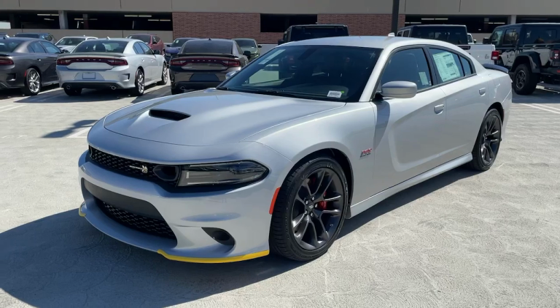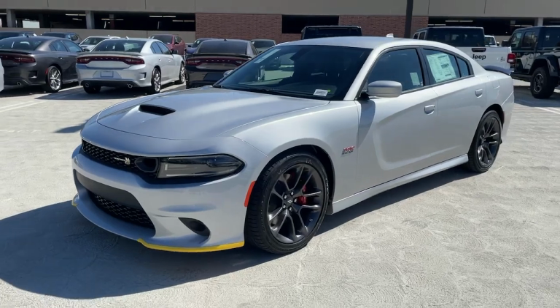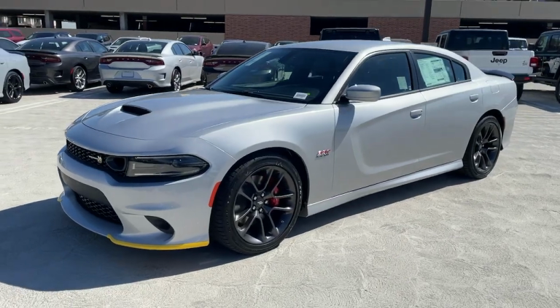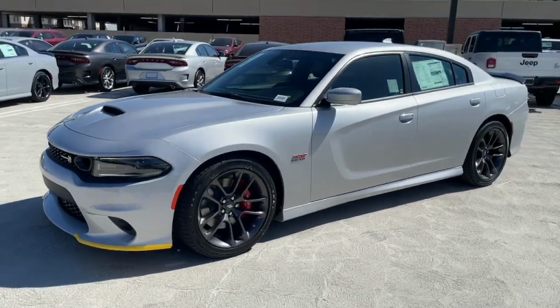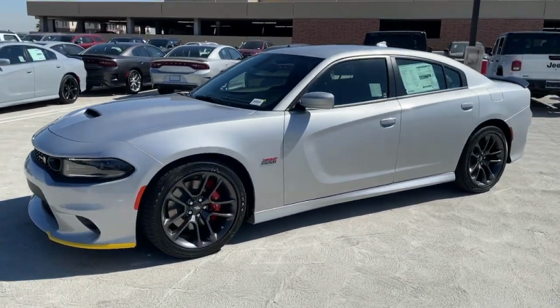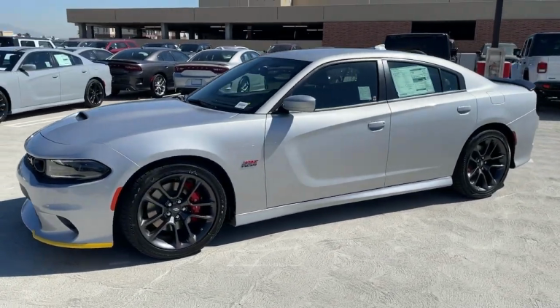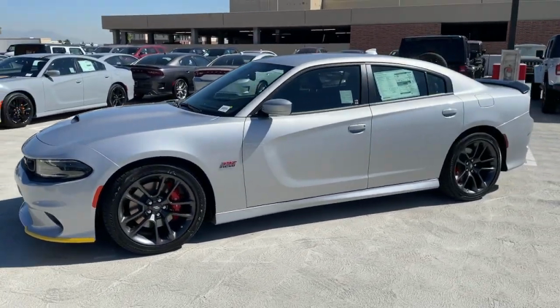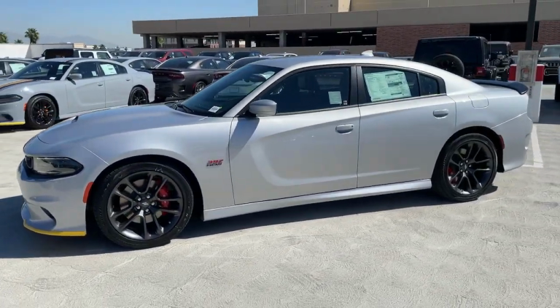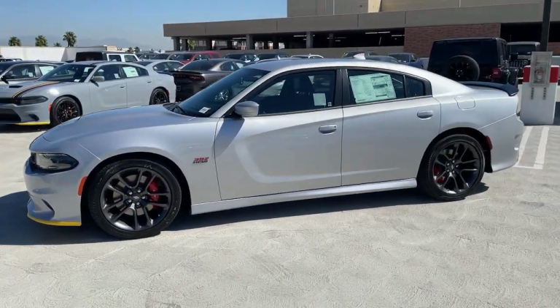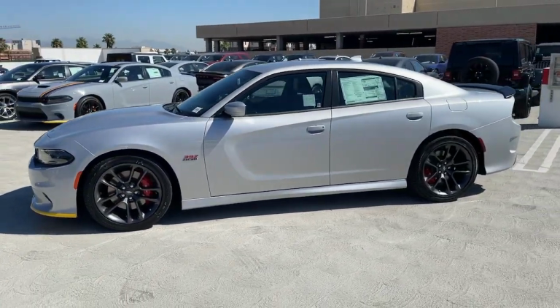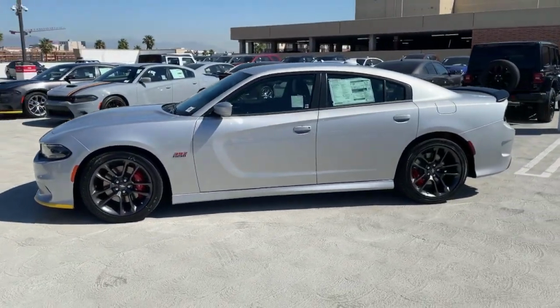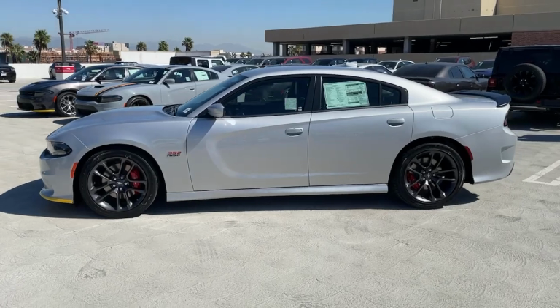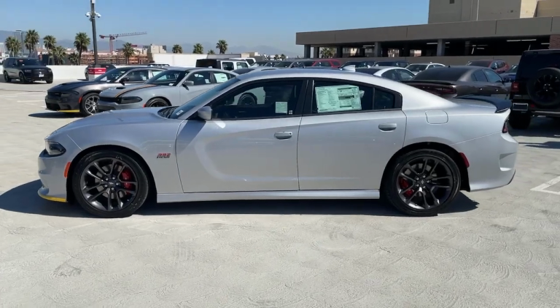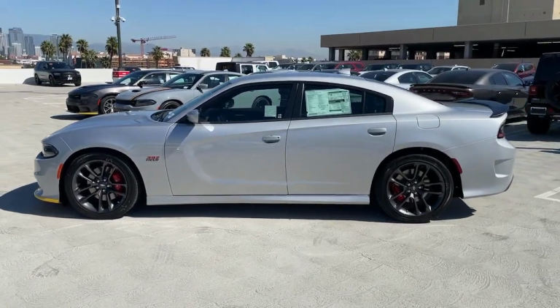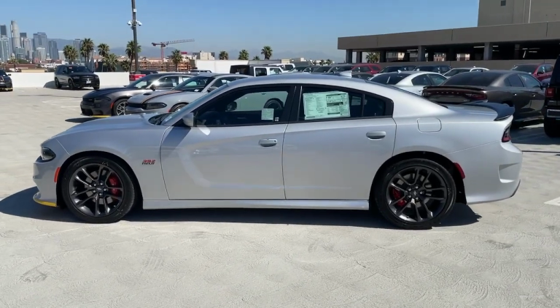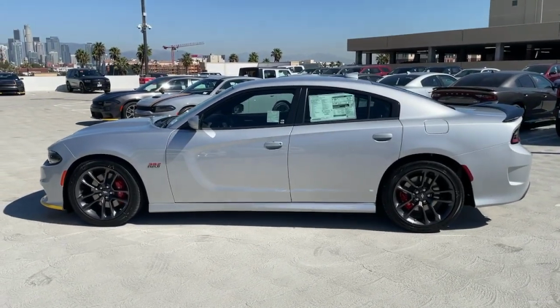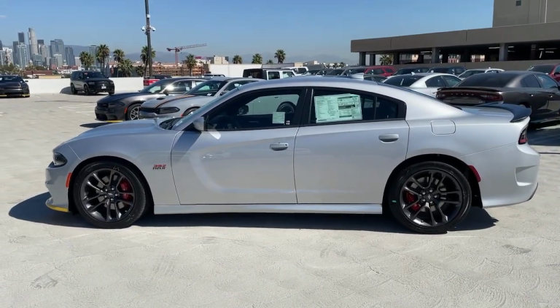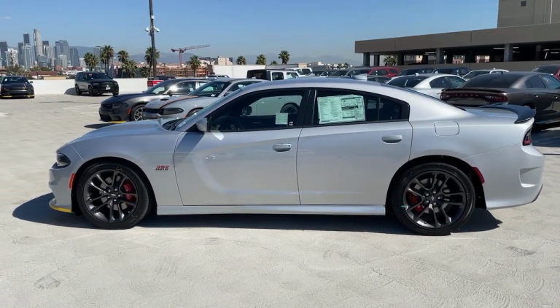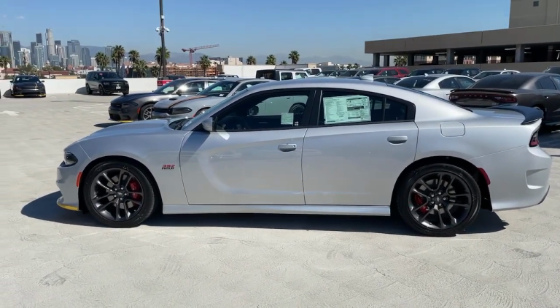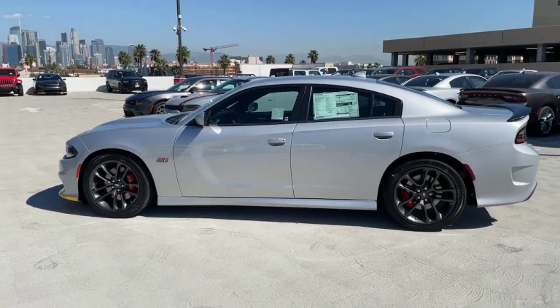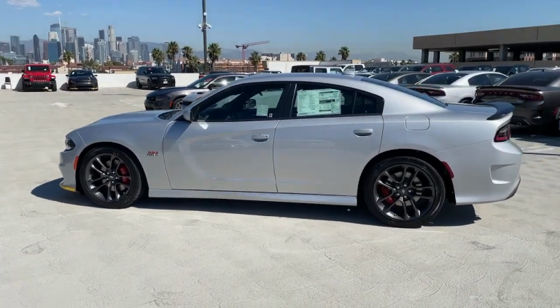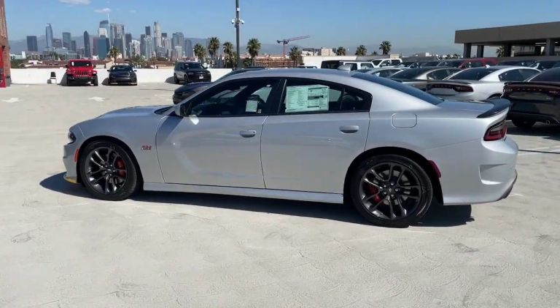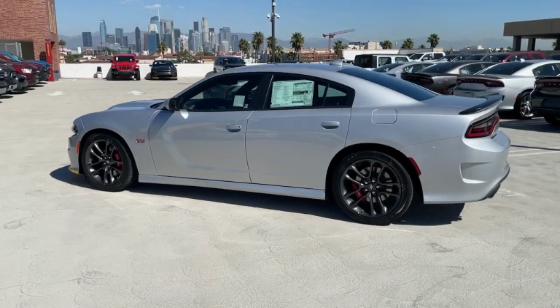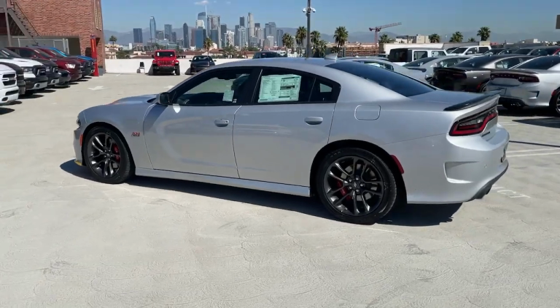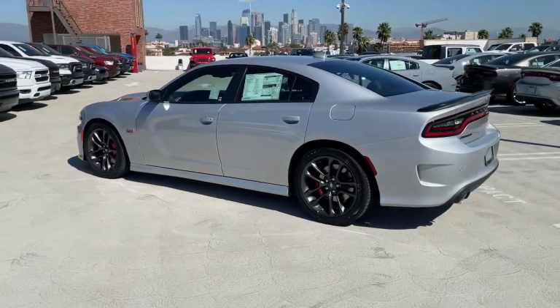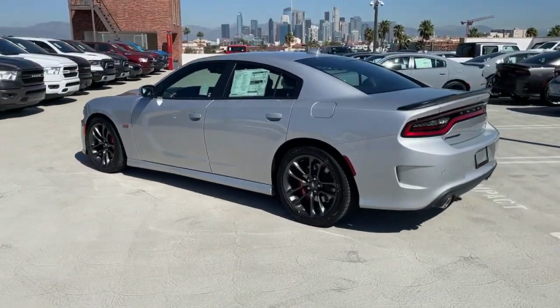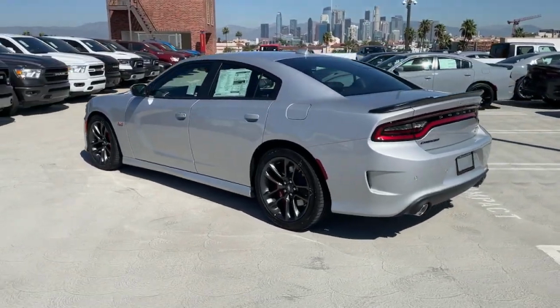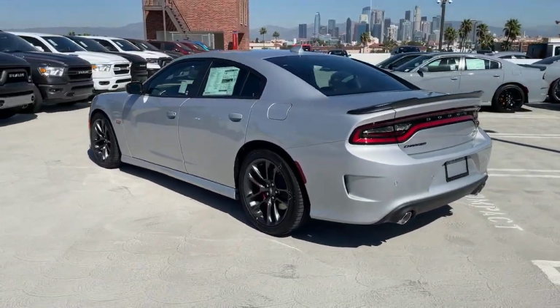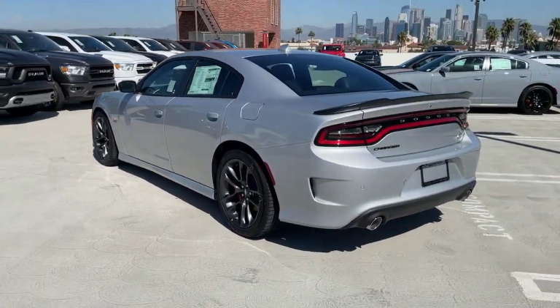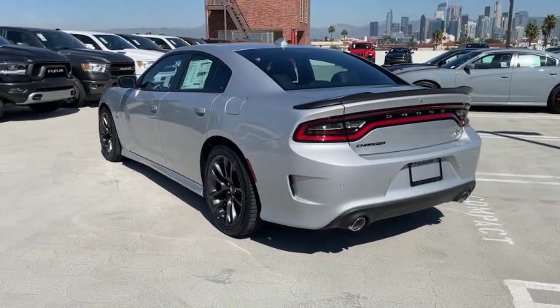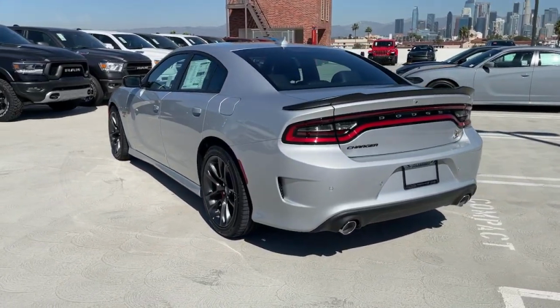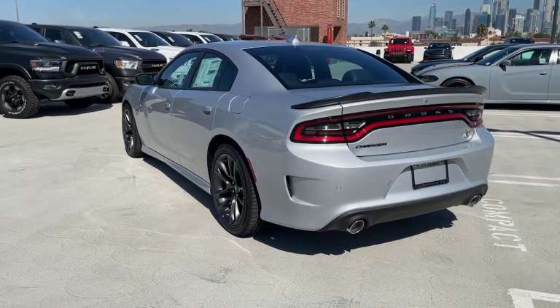You will be amazed by this 2022 Dodge Charger. The Charger's advanced design lets you tap into seriously savage performance when you want it and save fuel when you don't. With four doors, it's a family-friendly muscle car that's surprisingly versatile.